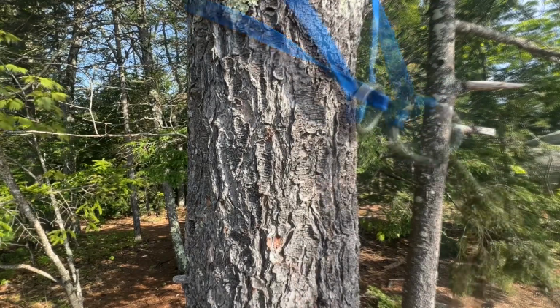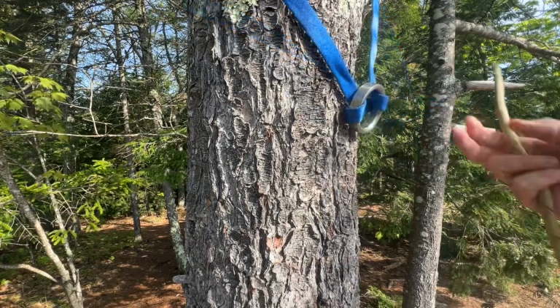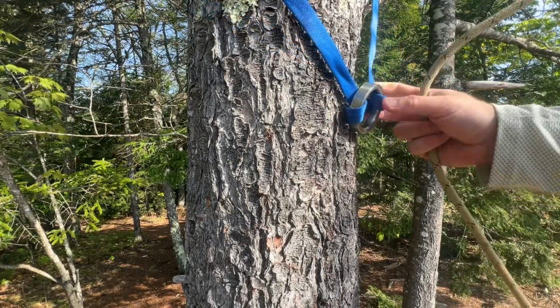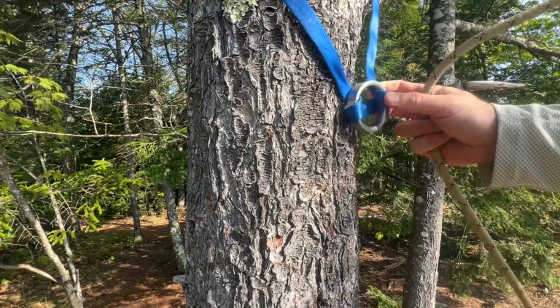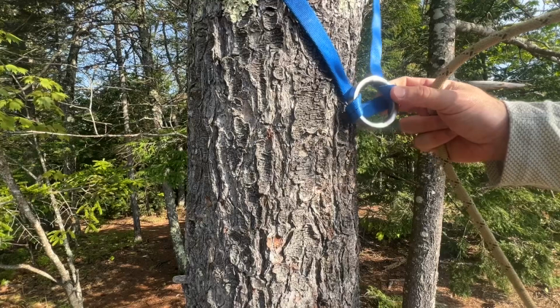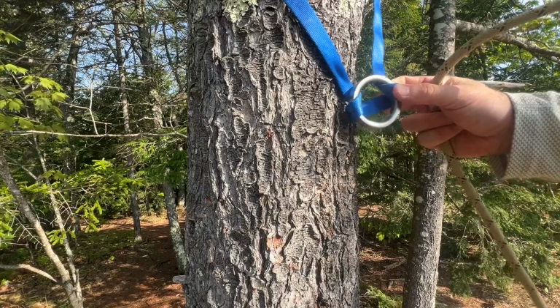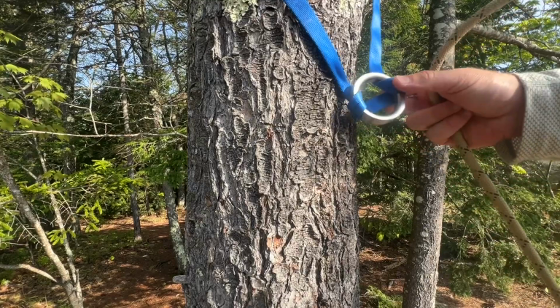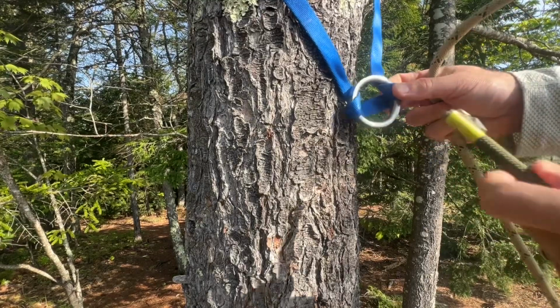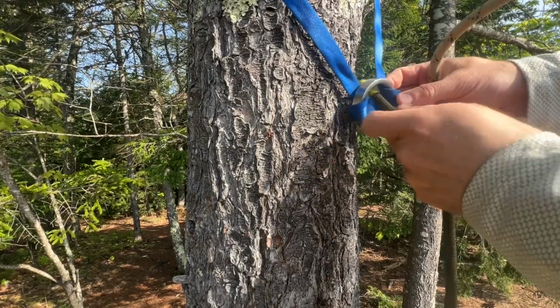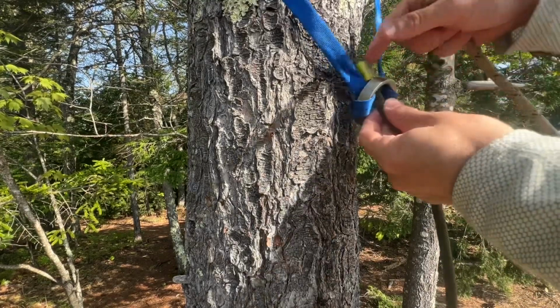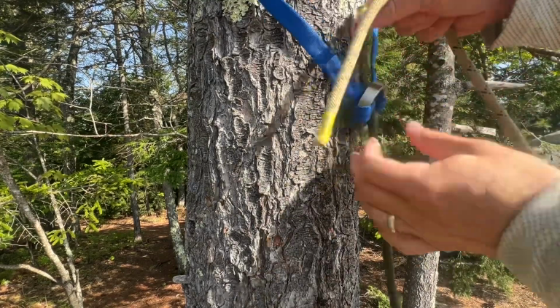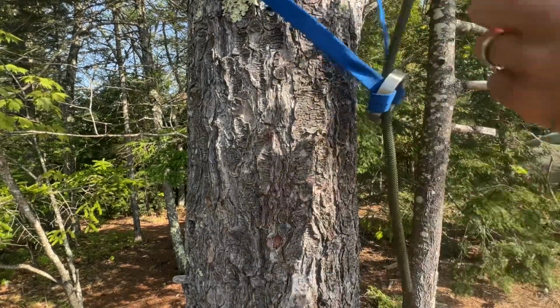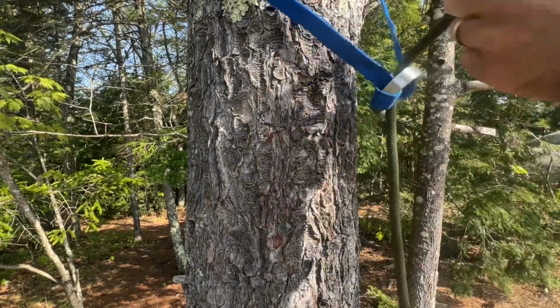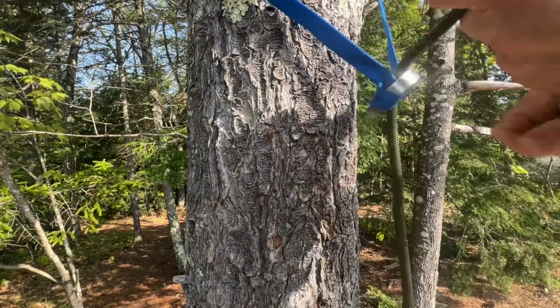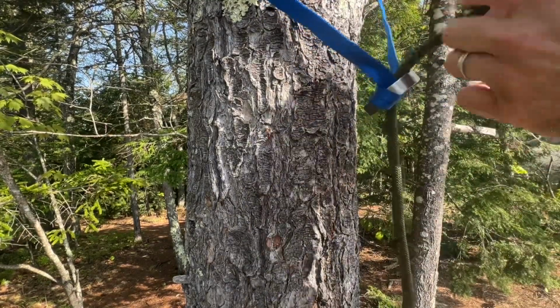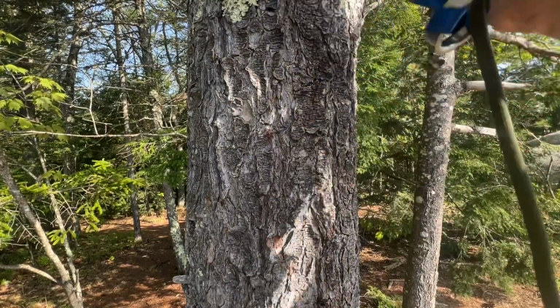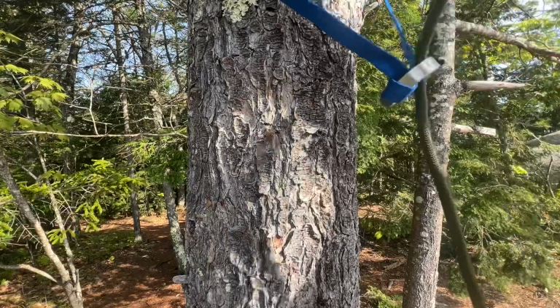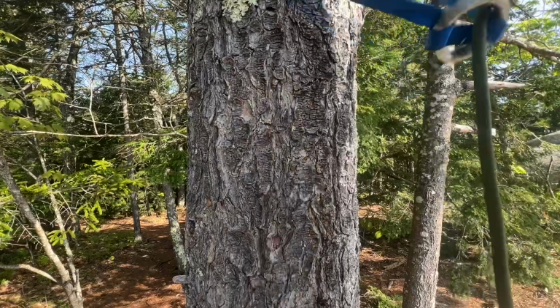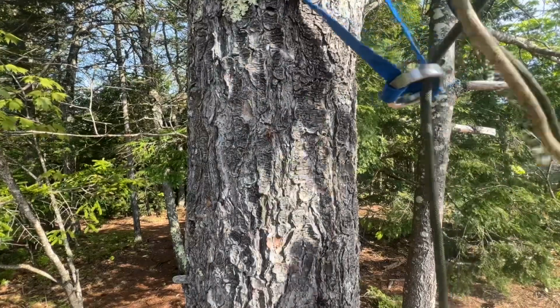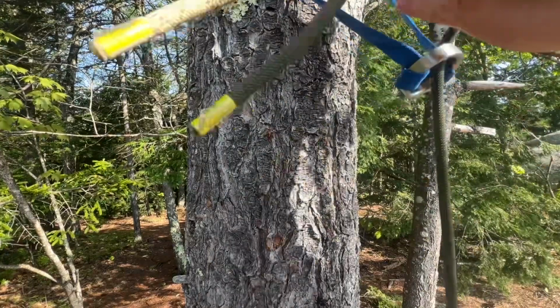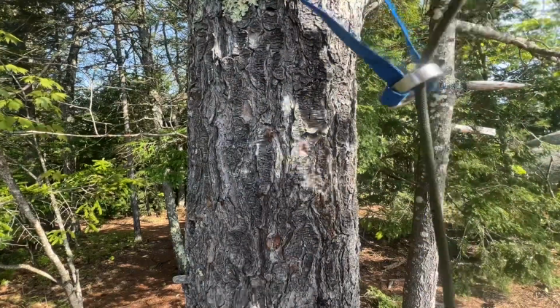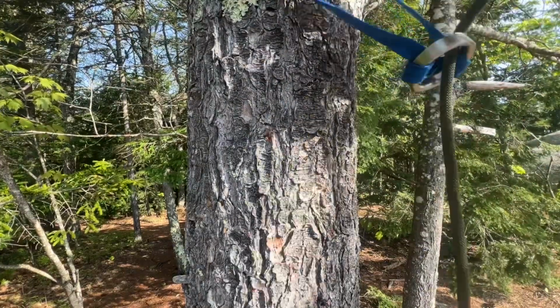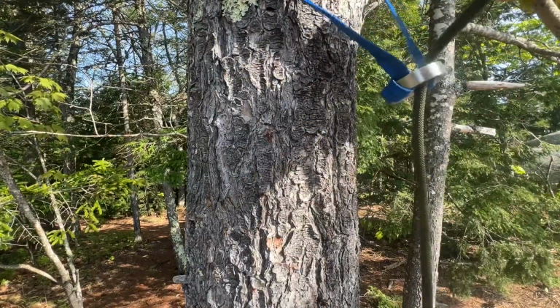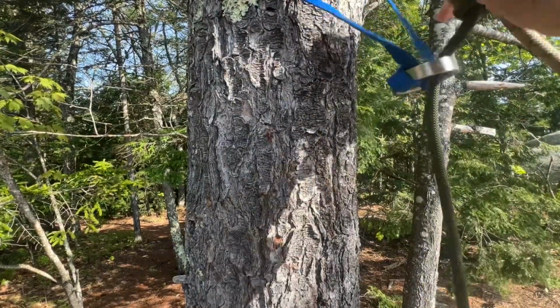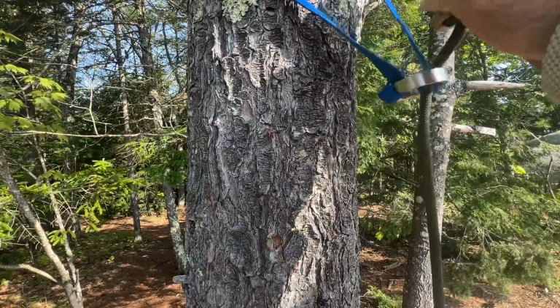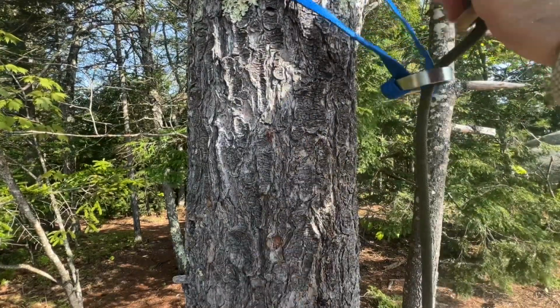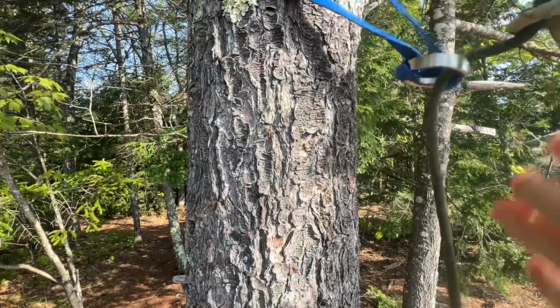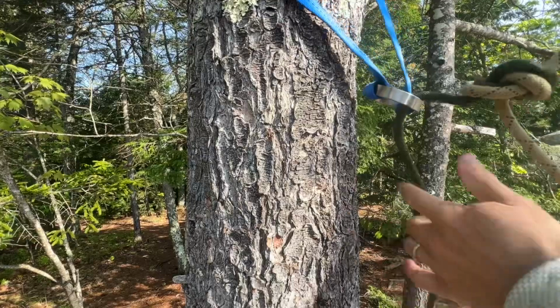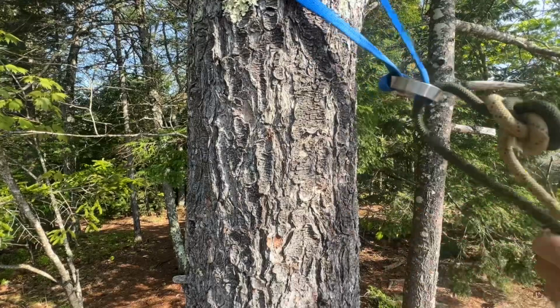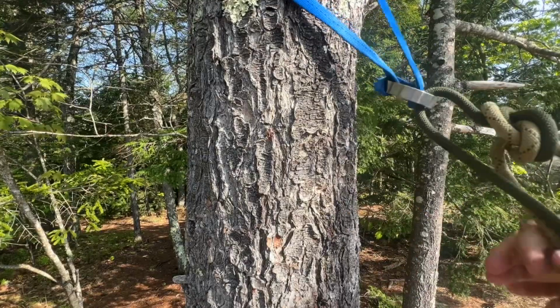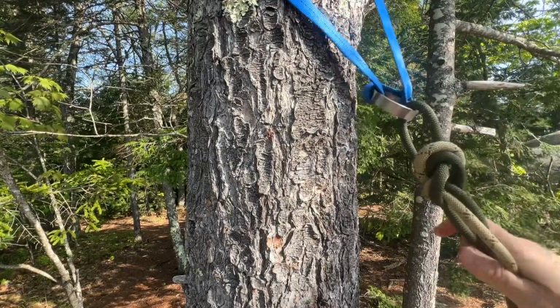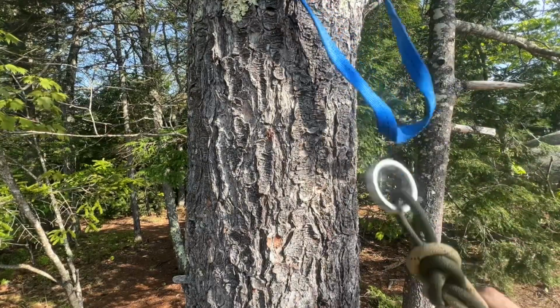If the girth-hitch is not snug on the rappel ring, it is possible to go through the ring in this area here, join your ropes with your joining knot, and everything can look correct until you go to load the system.